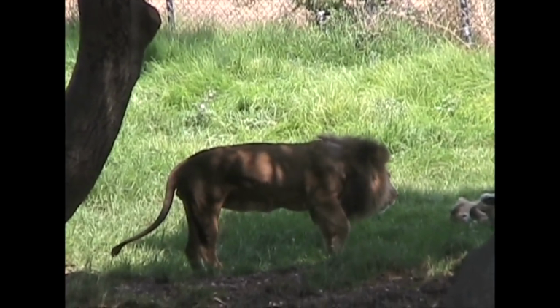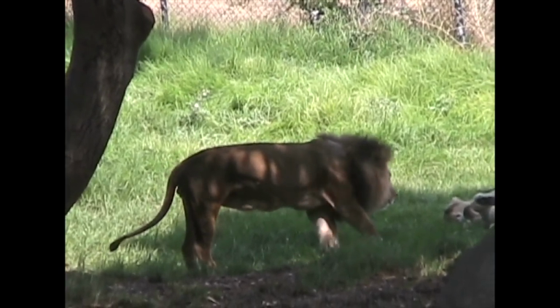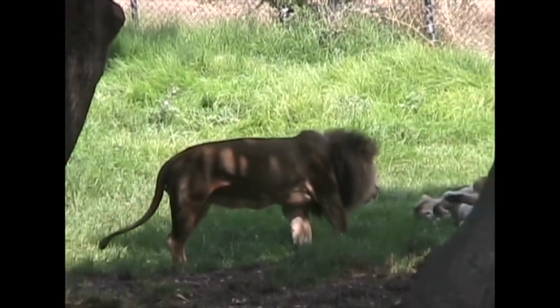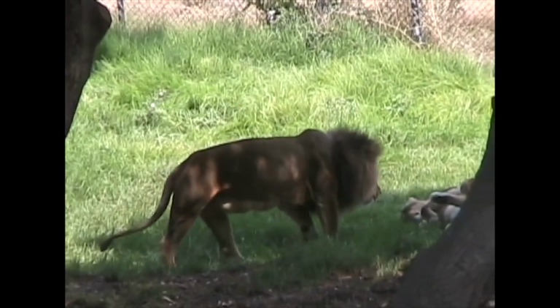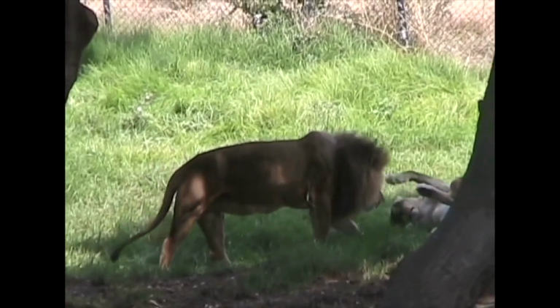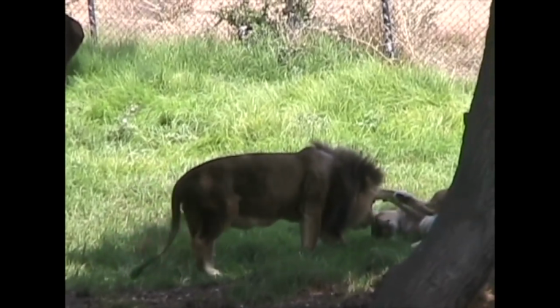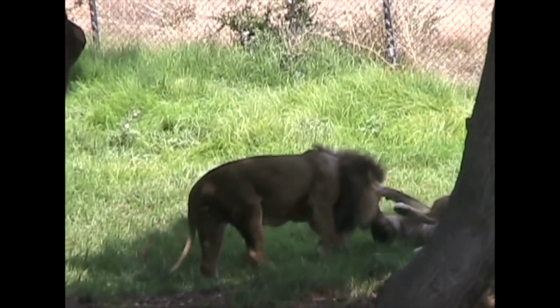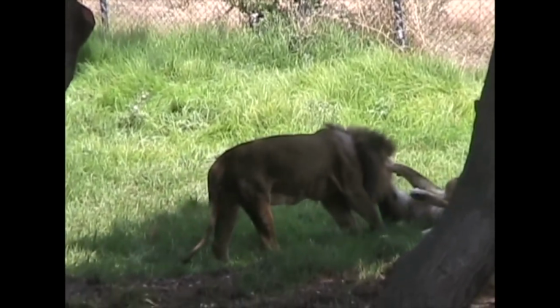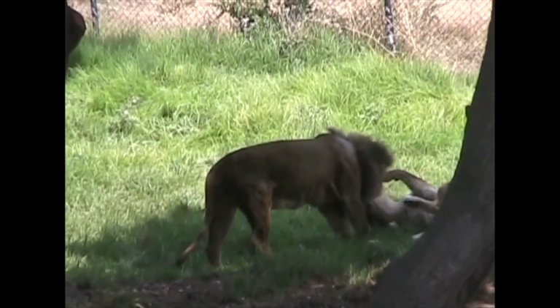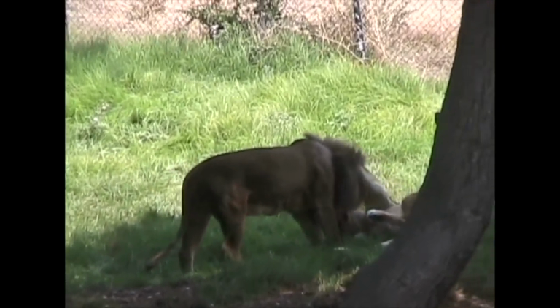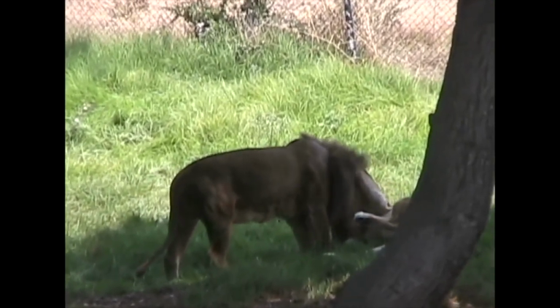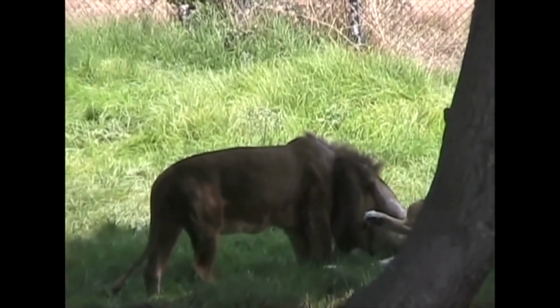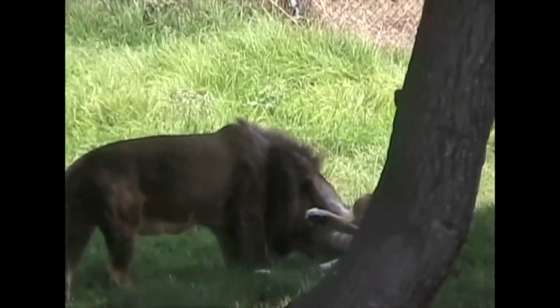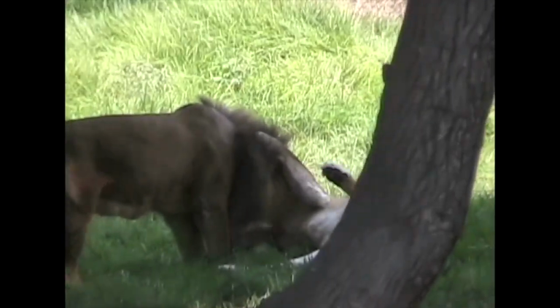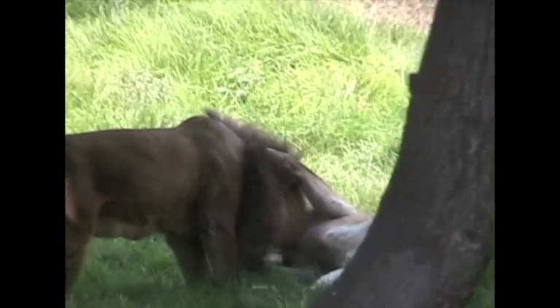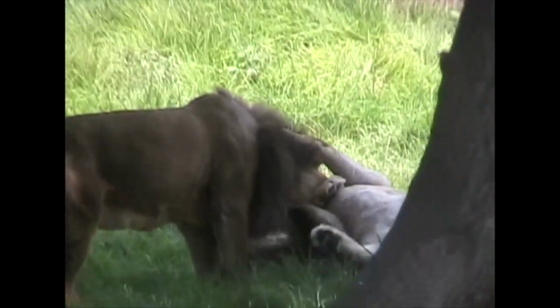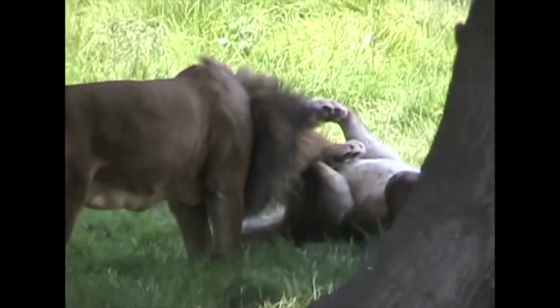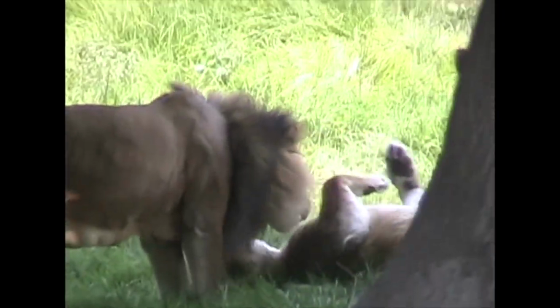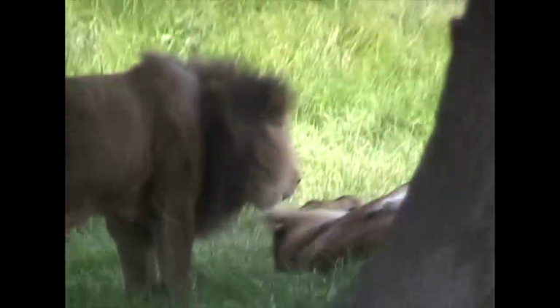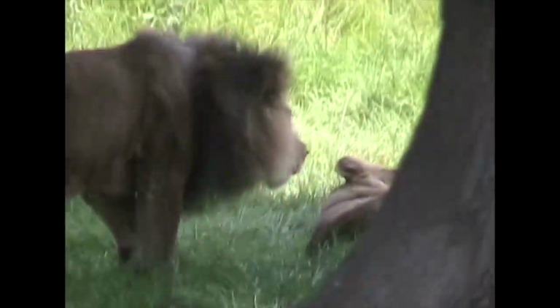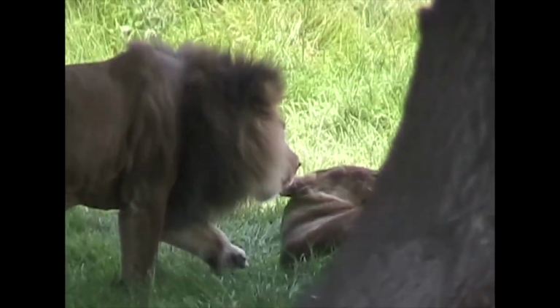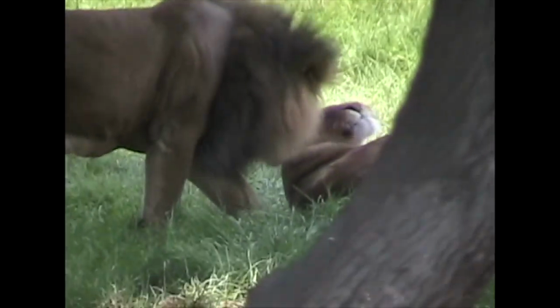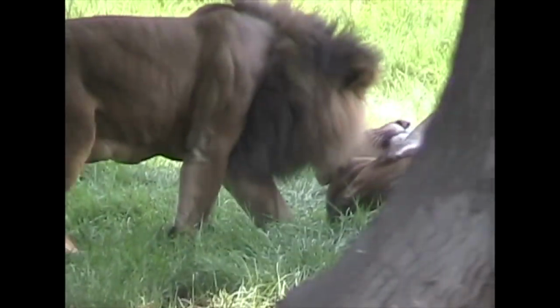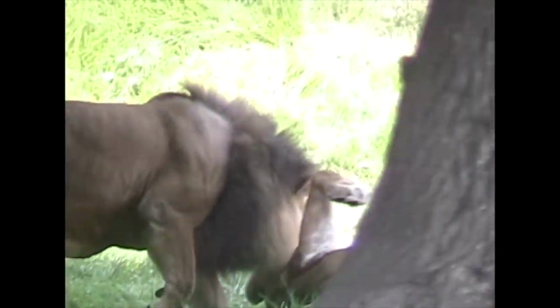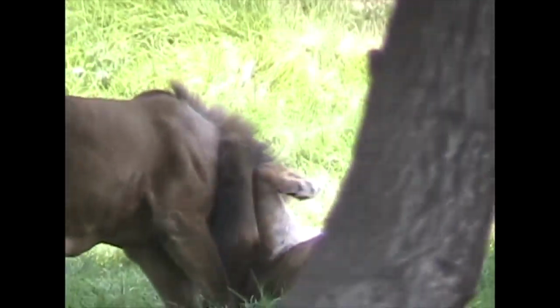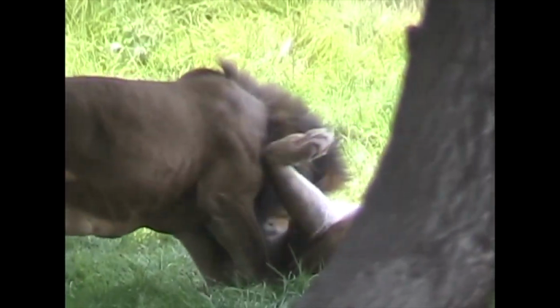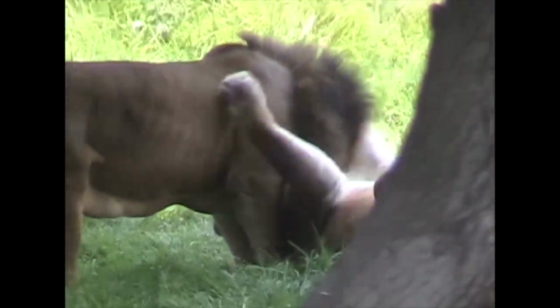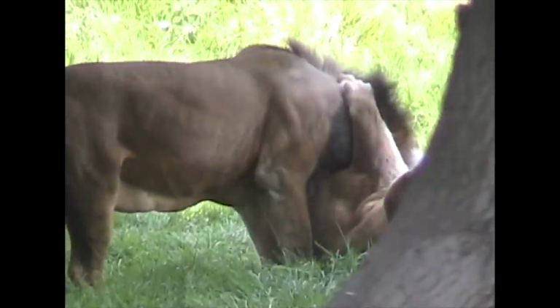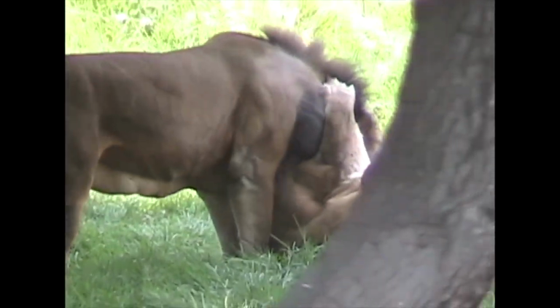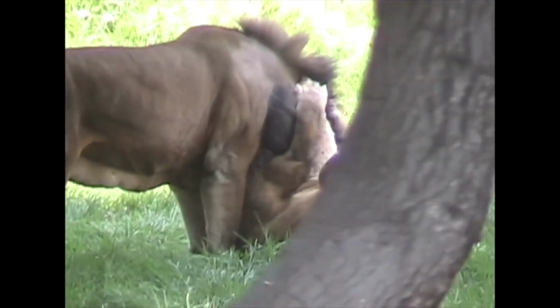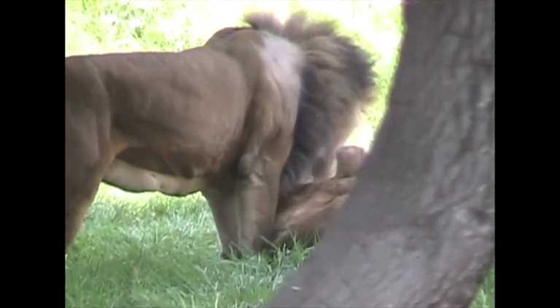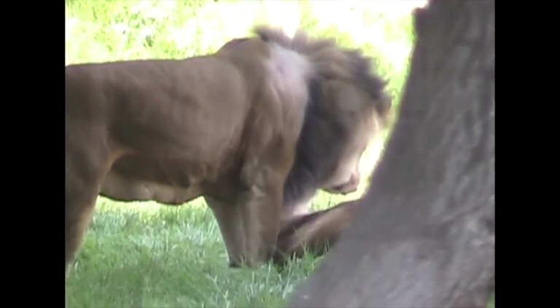This male at least has company in the Oakland Zoo. He's calling out to a lioness. For her part, she seems to welcome his playful attention.